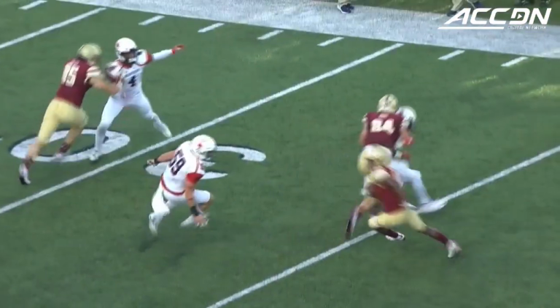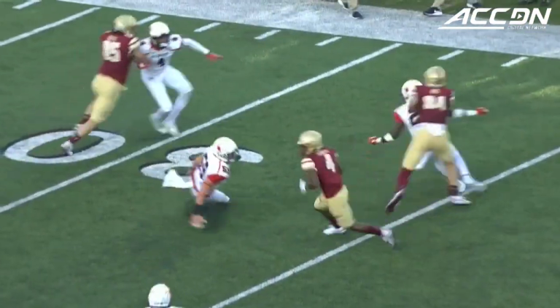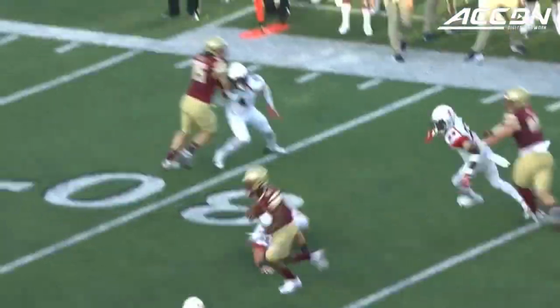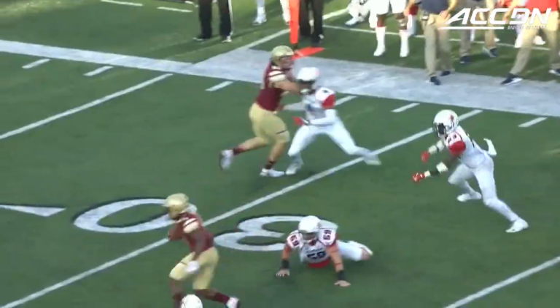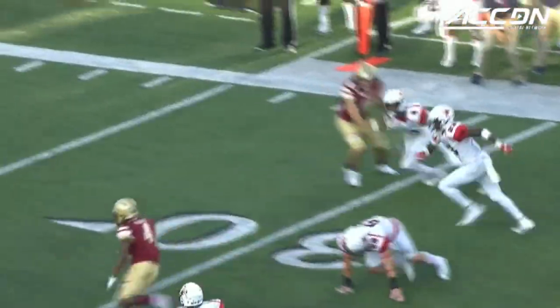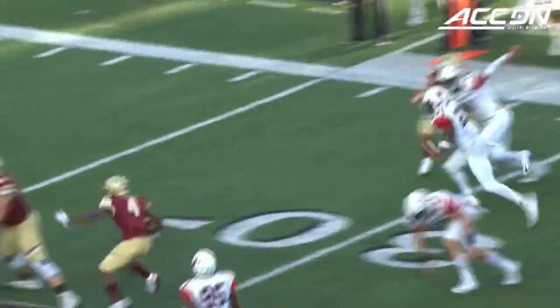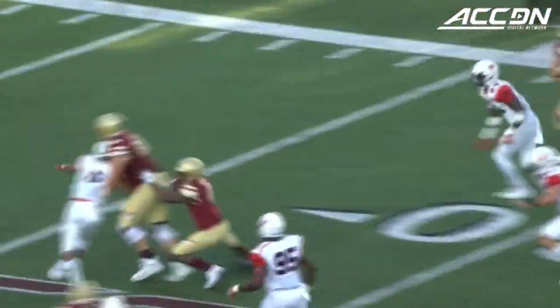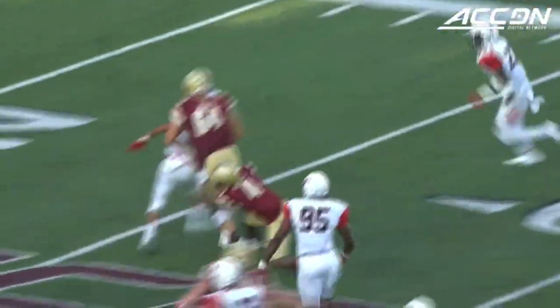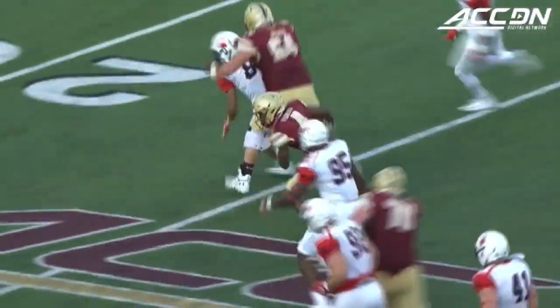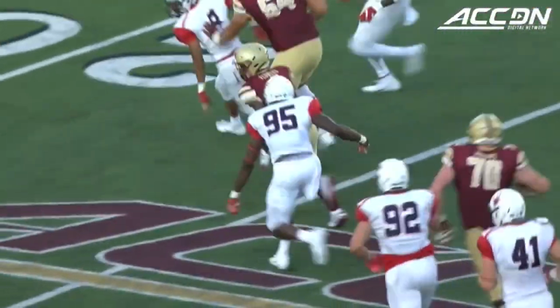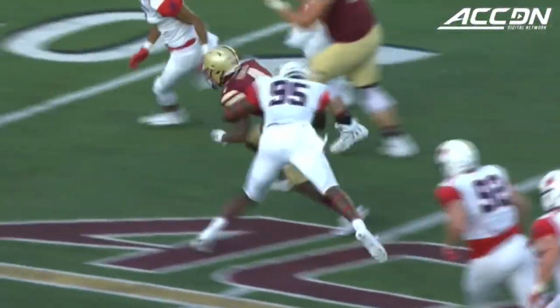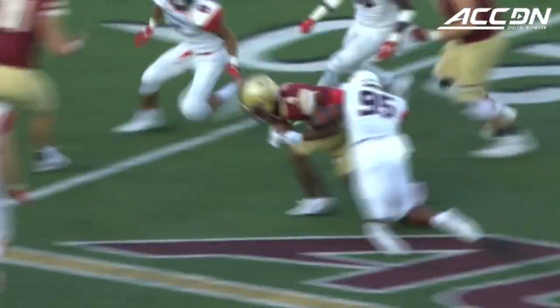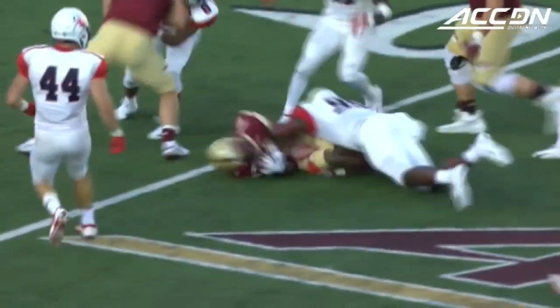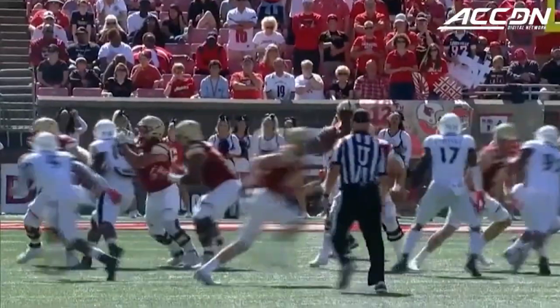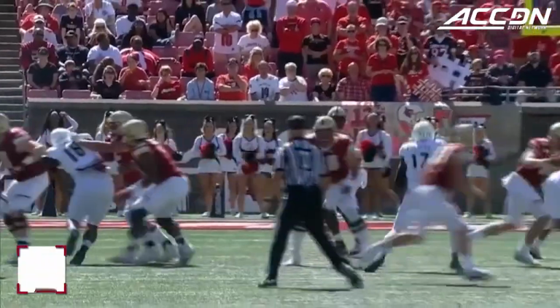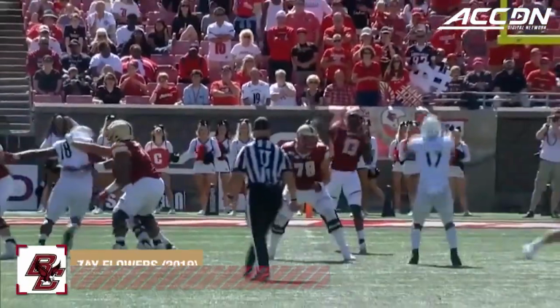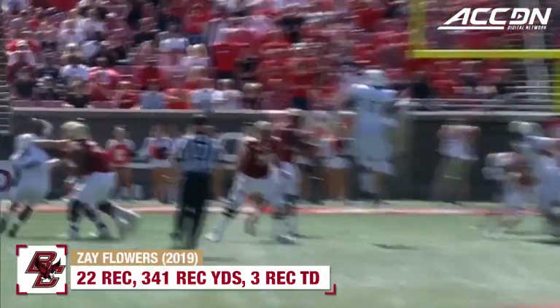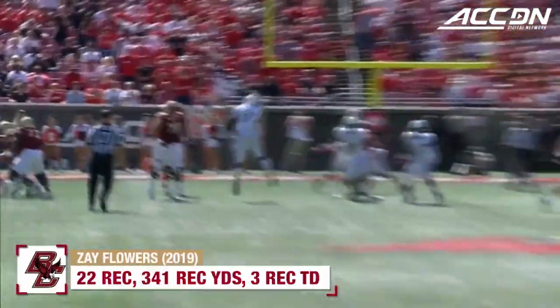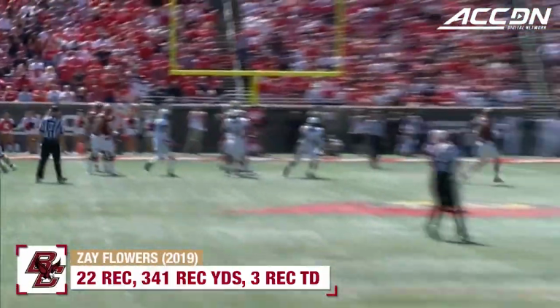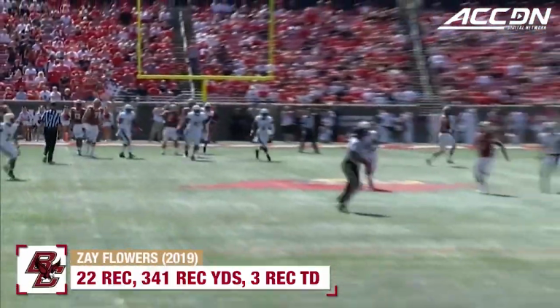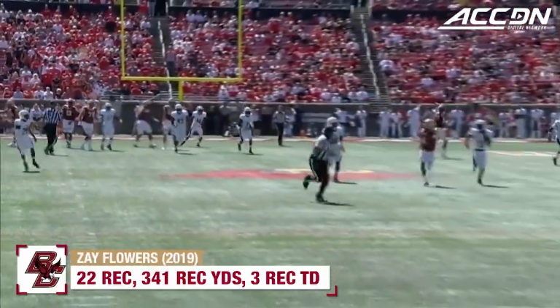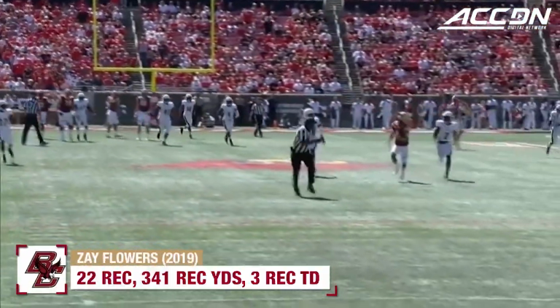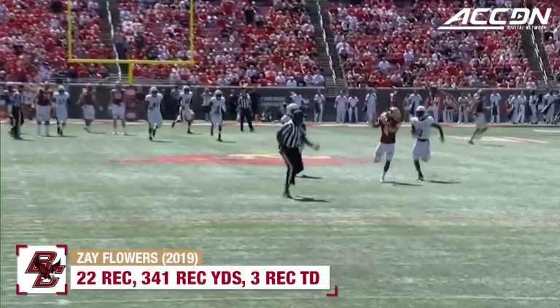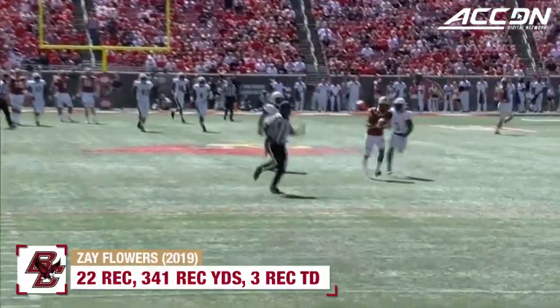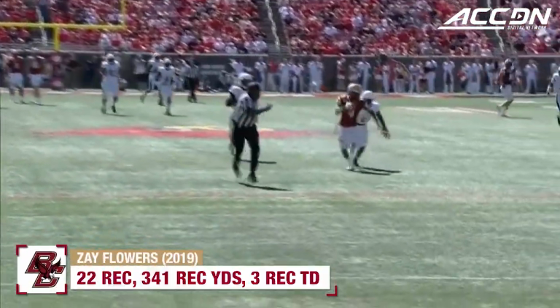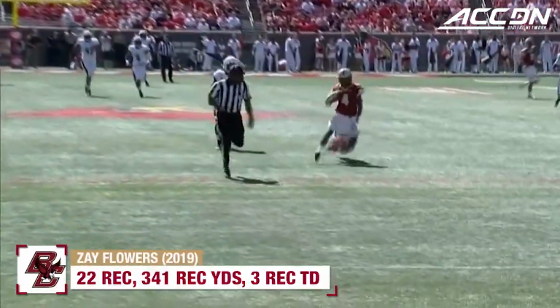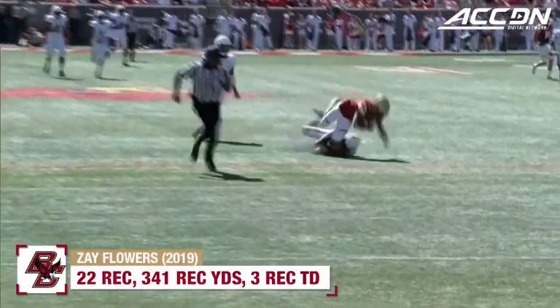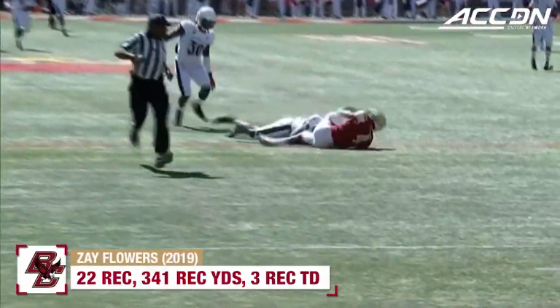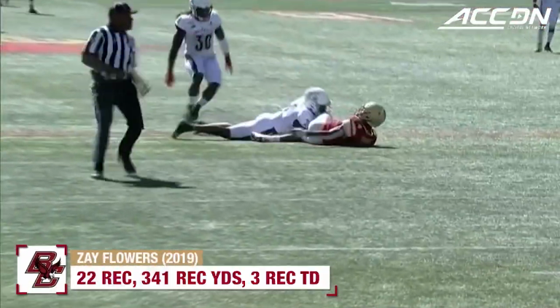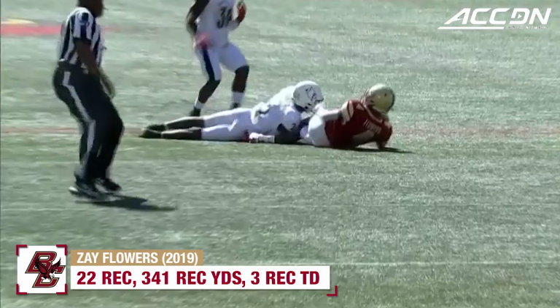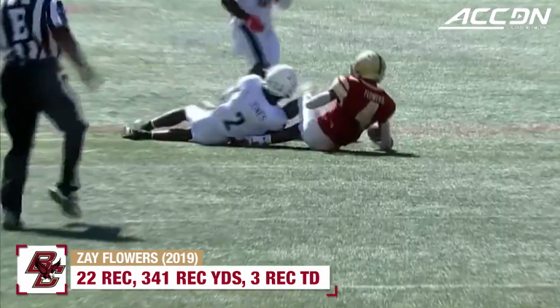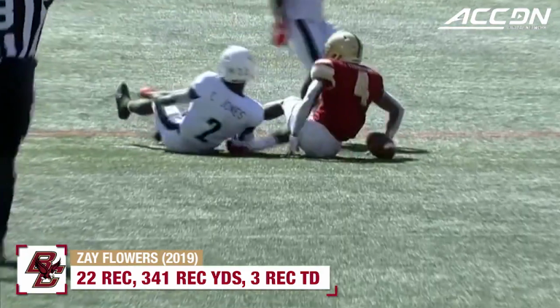There's this feel that like, okay man, what's about to happen? His feet are so quick, he bounces it. Zay Flowers got behind that secondary, and Chandler Jones brought him down.